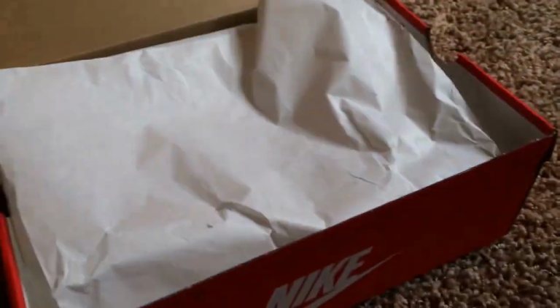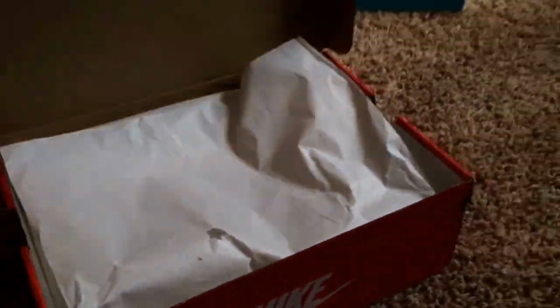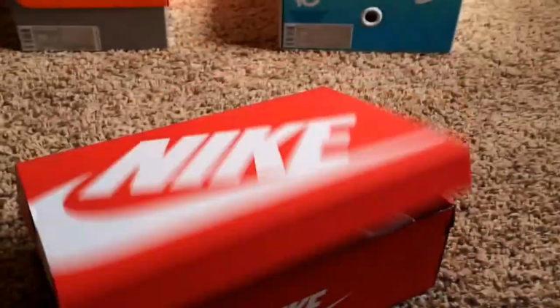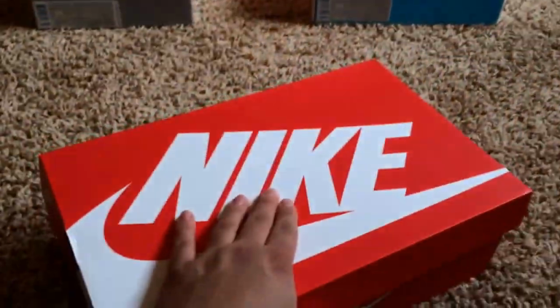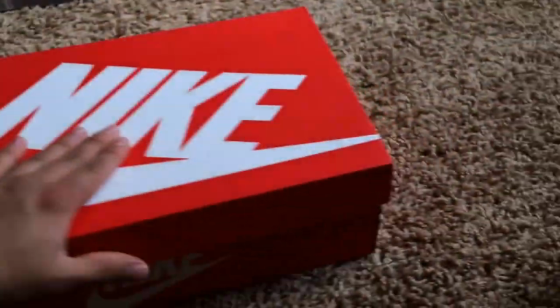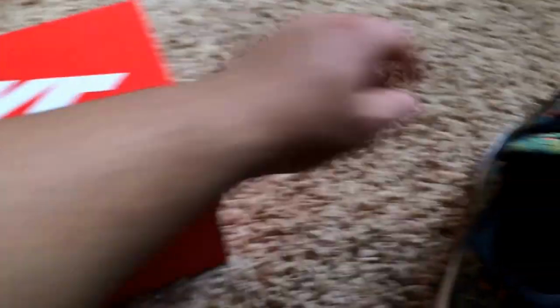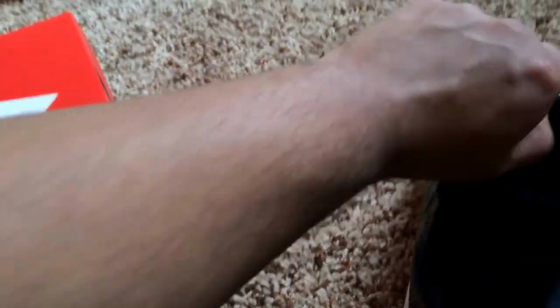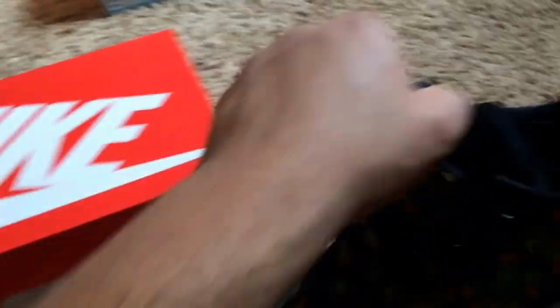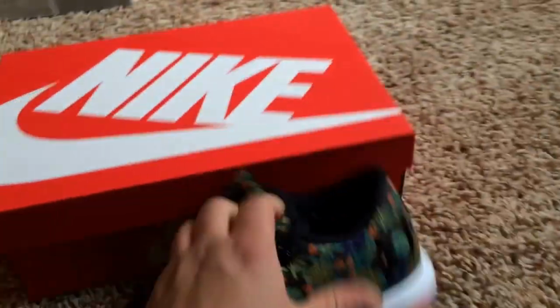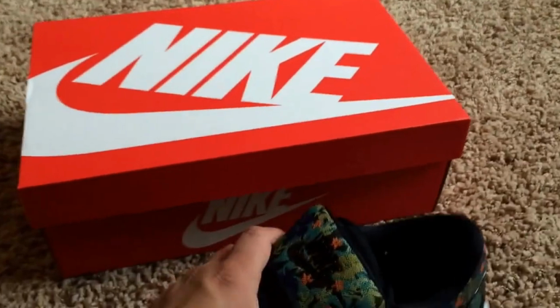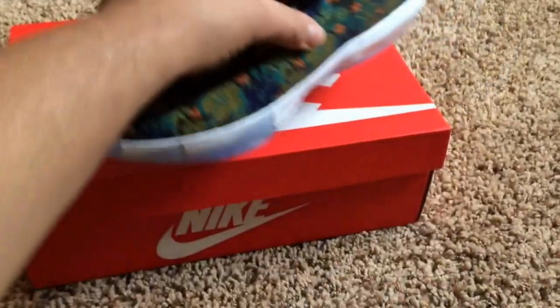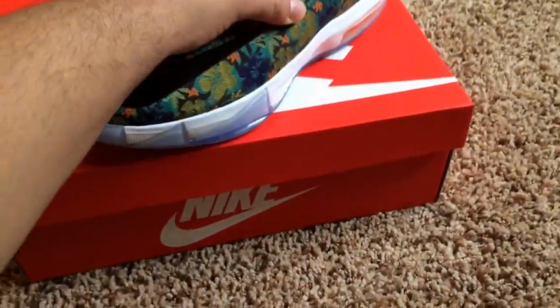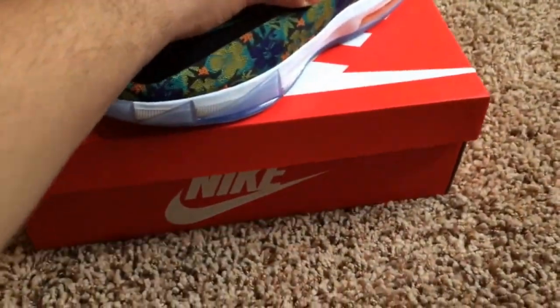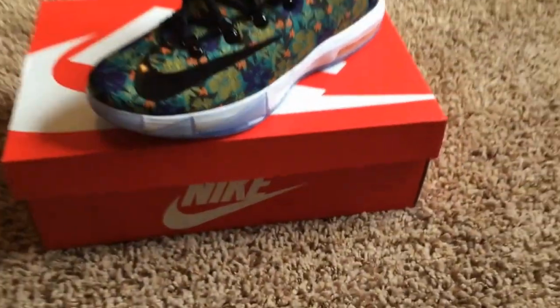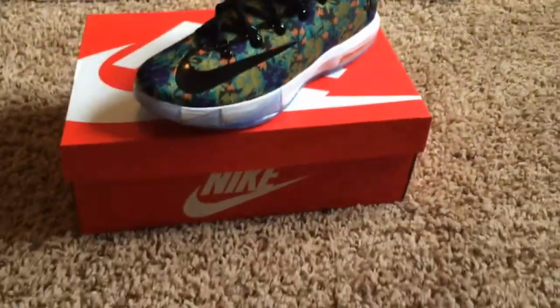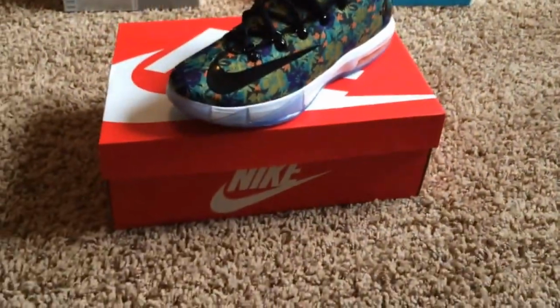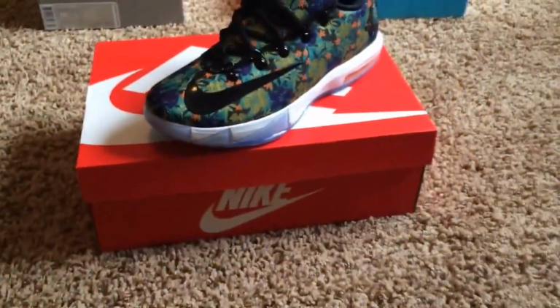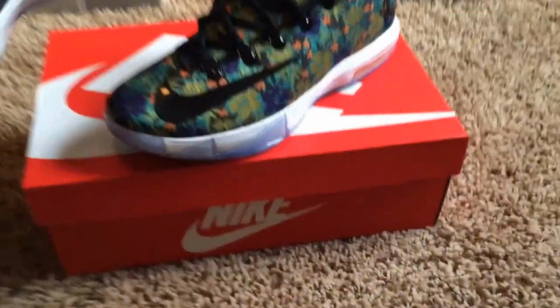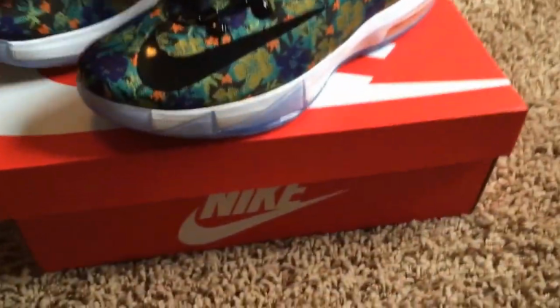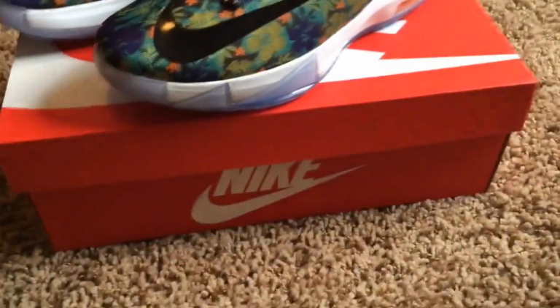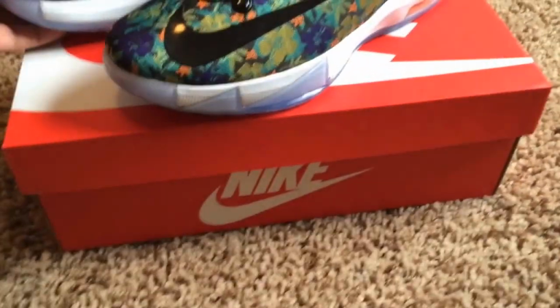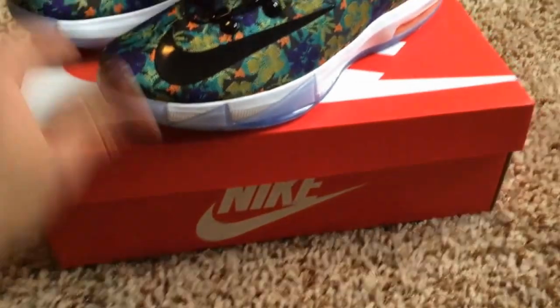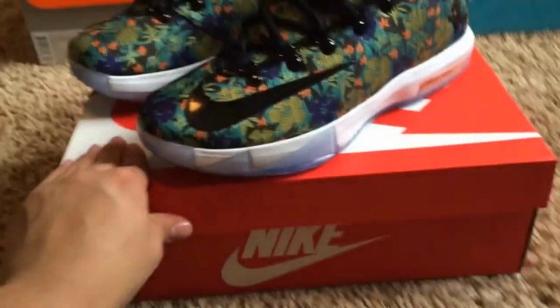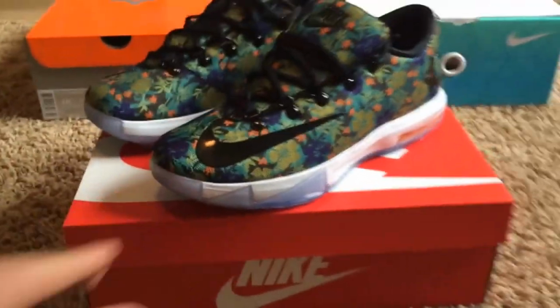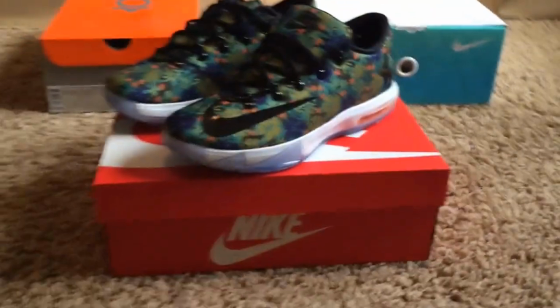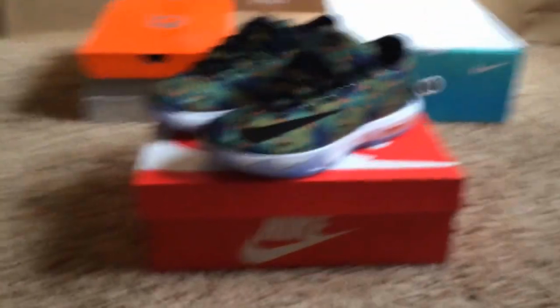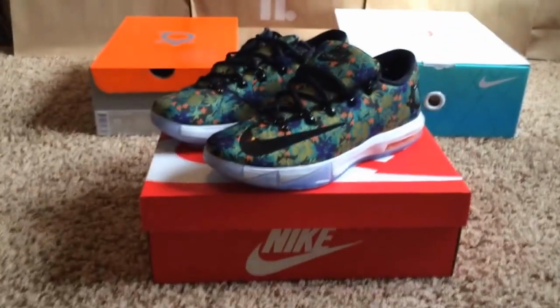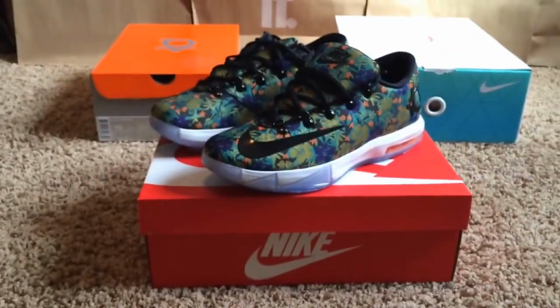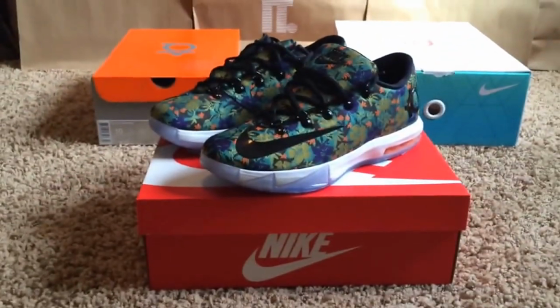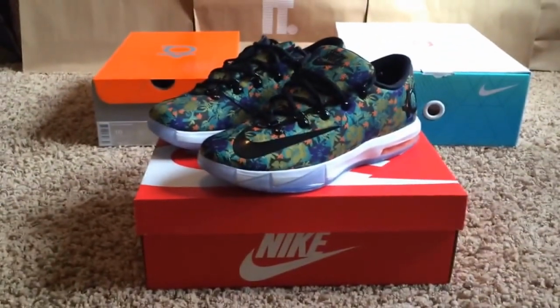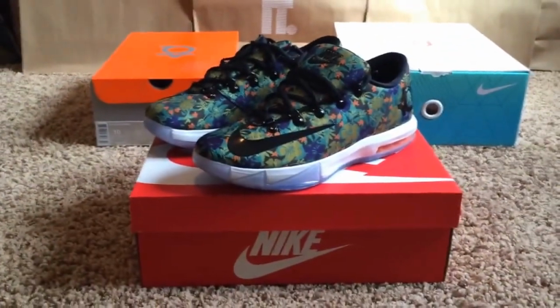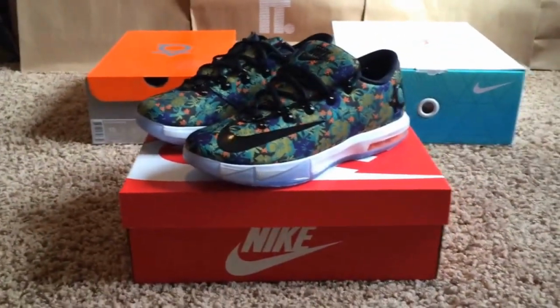For you guys that follow me on Instagram, you guys know that I got the Jordan SBs today this morning as well. And here they are — very, very dope shoe. So many crazy details on the shoe. I'm glad I added it to the collection.